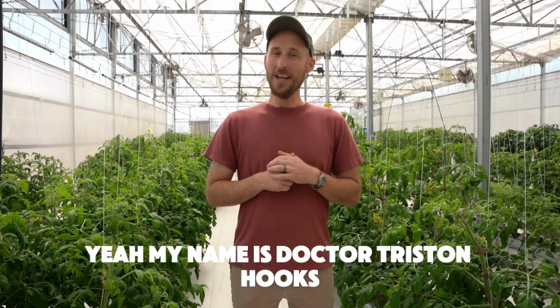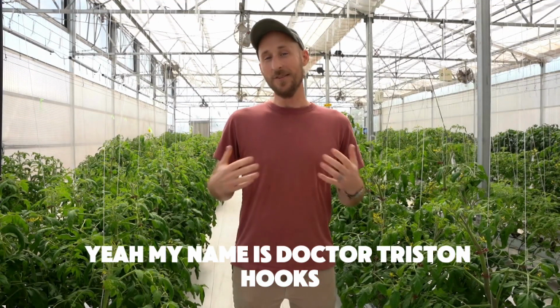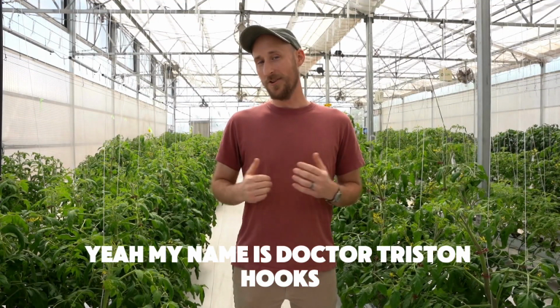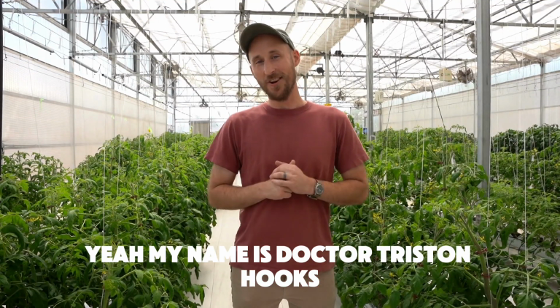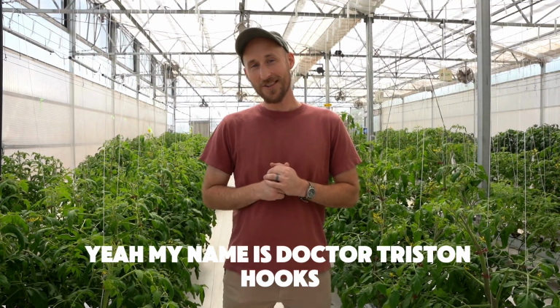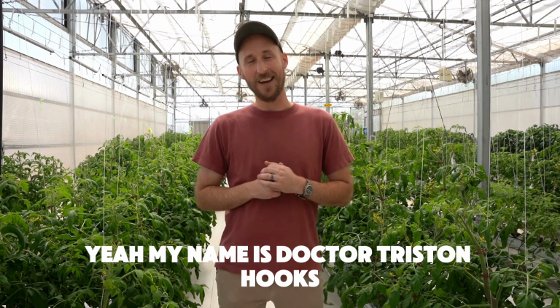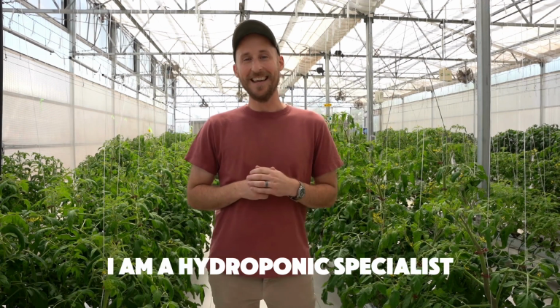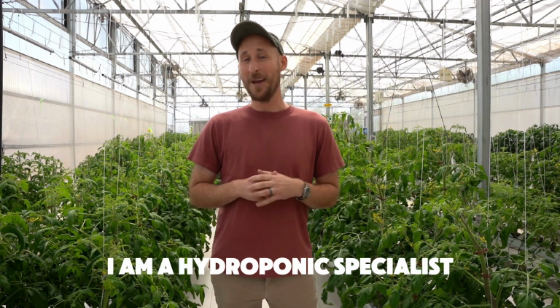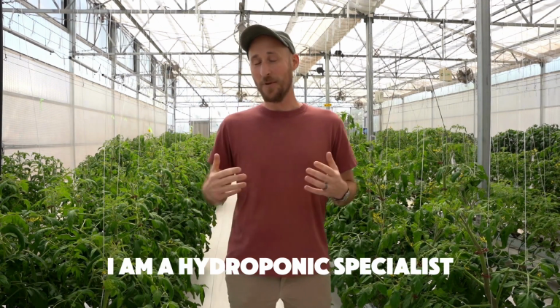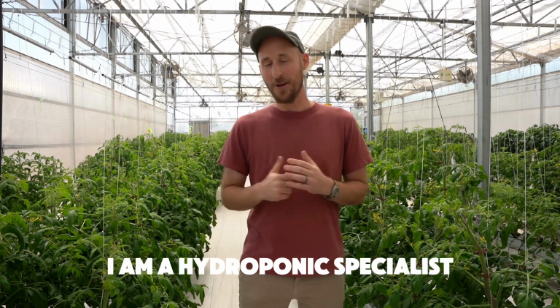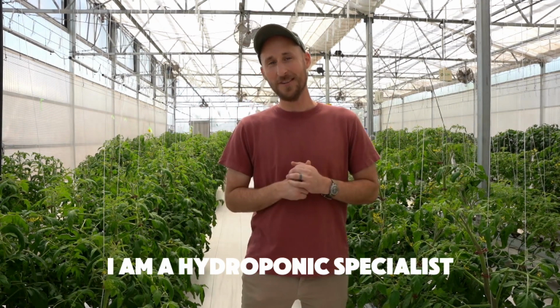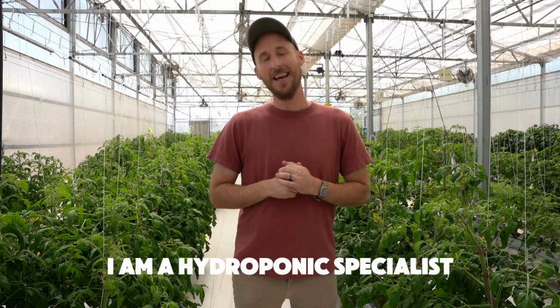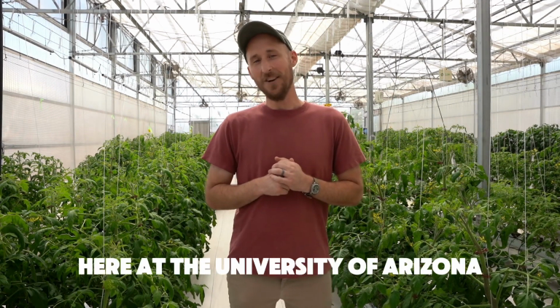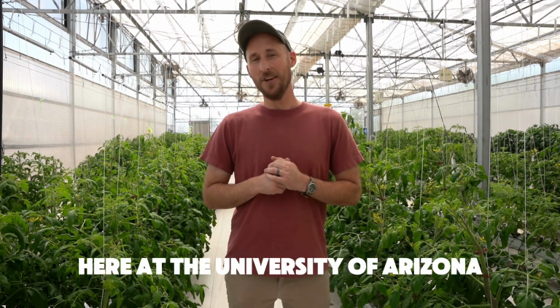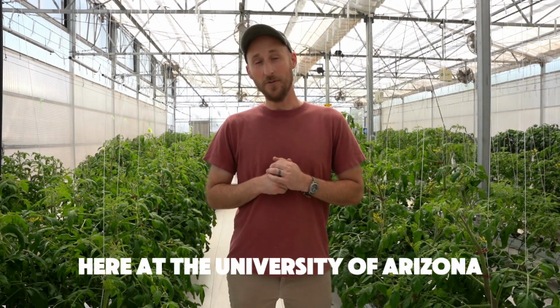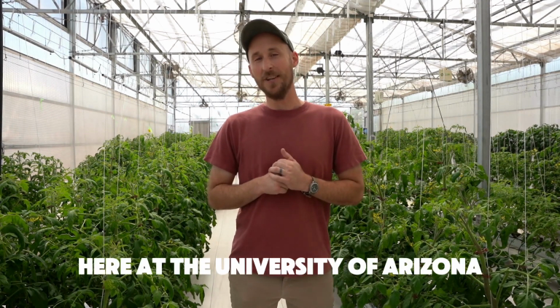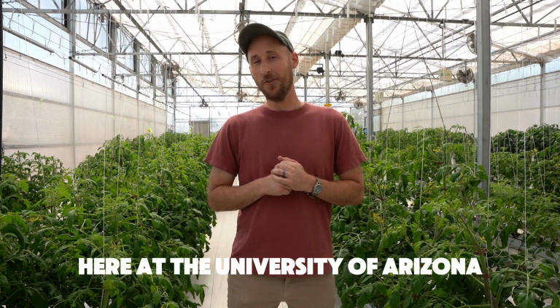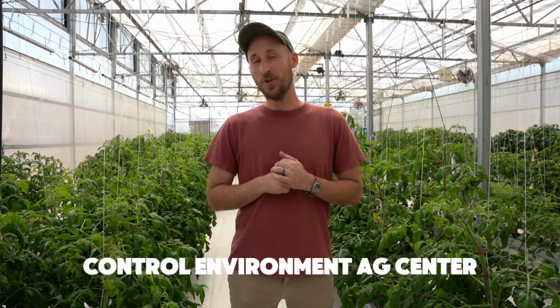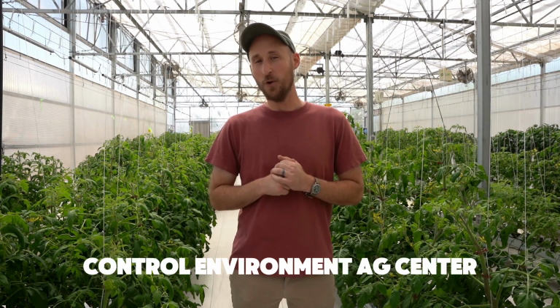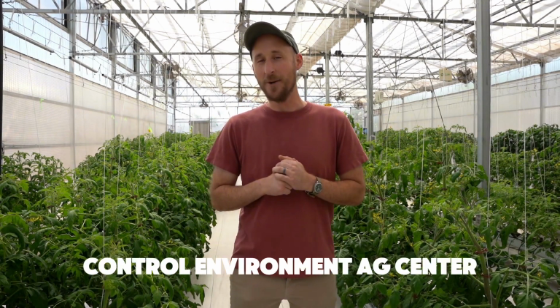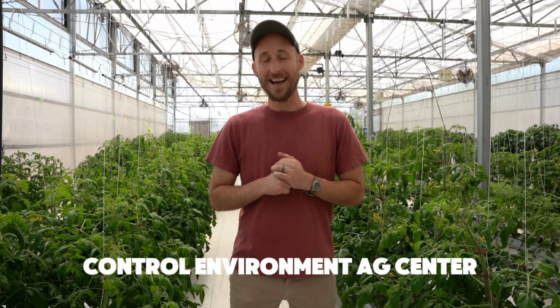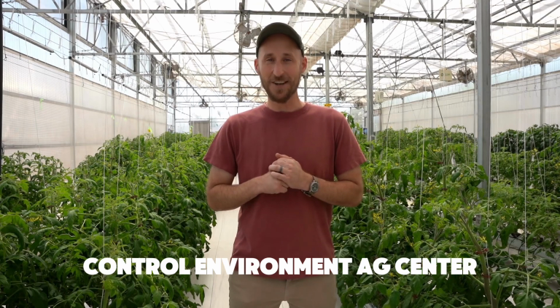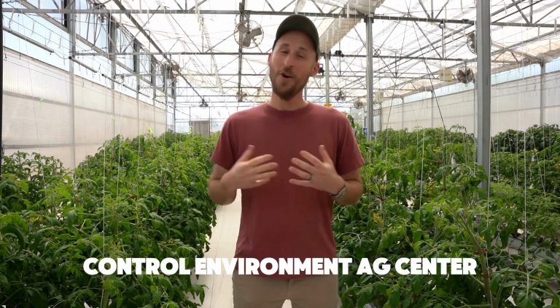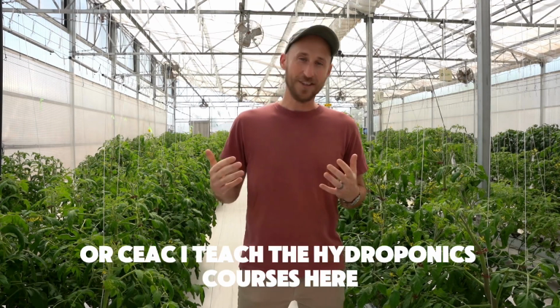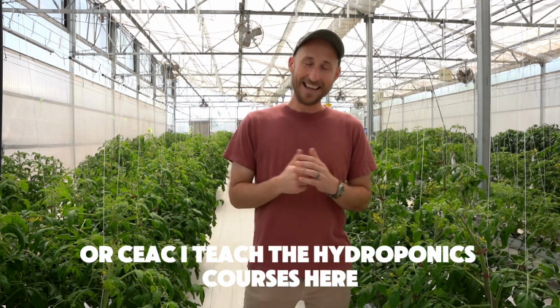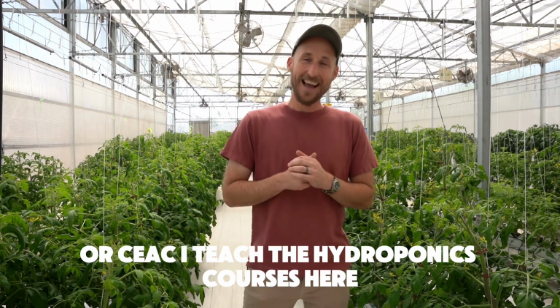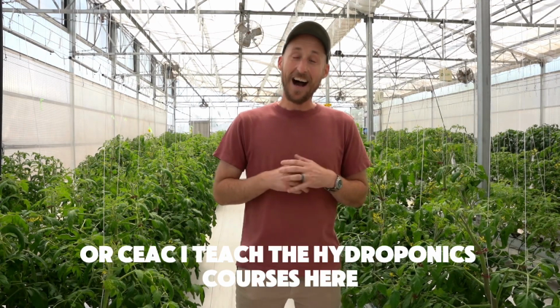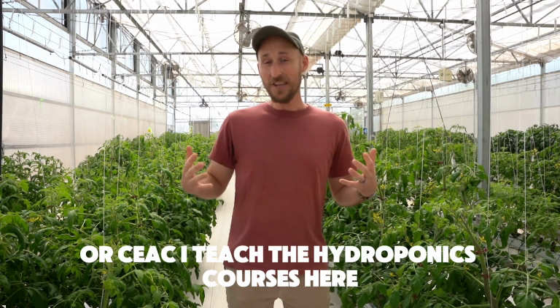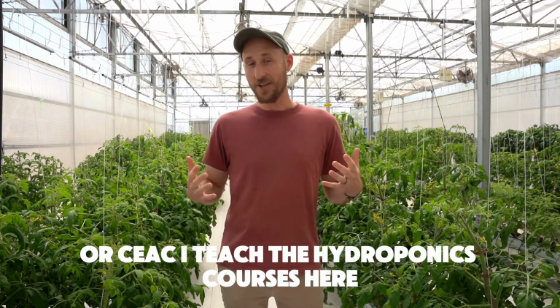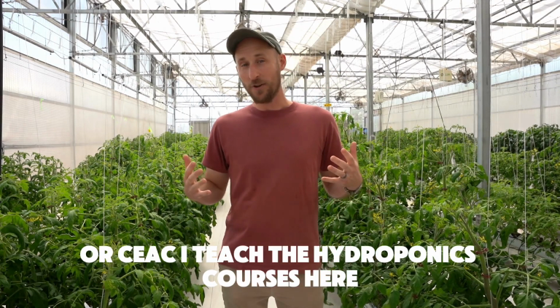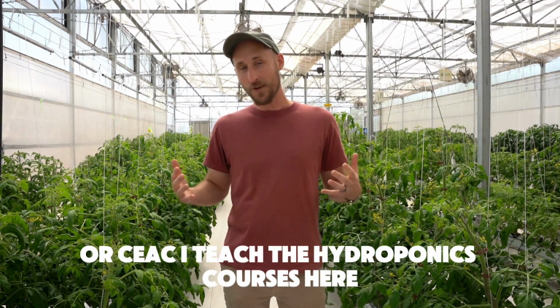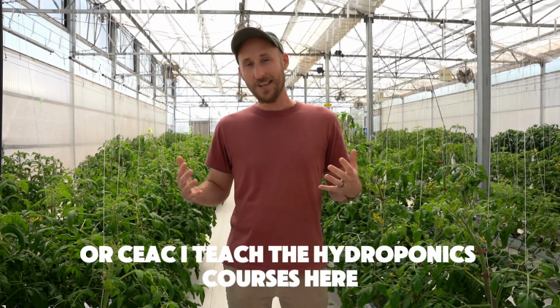My name is Dr. Tristan Hooks. I am a hydroponic specialist here at the University of Arizona Controlled Environment Ag Center, or CEAC. I teach the hydroponics courses here.